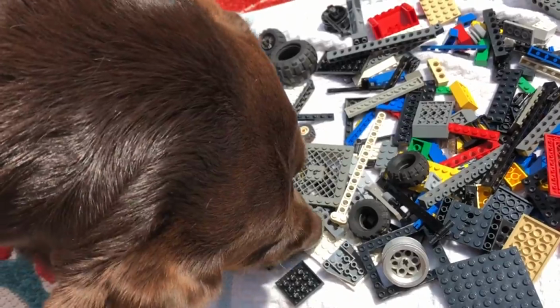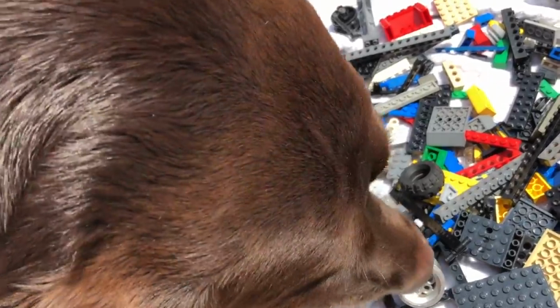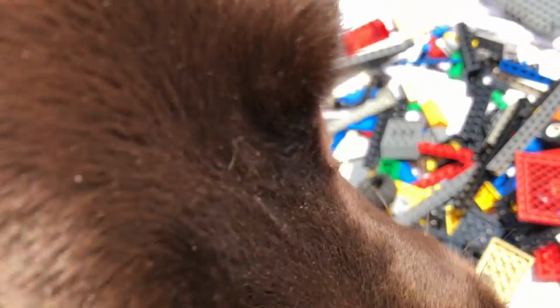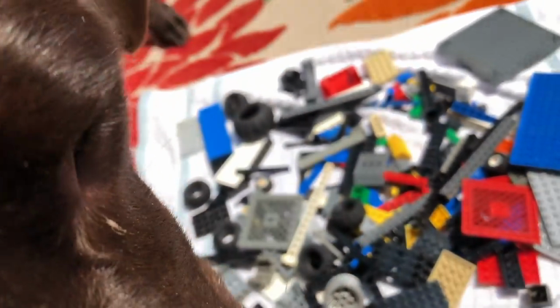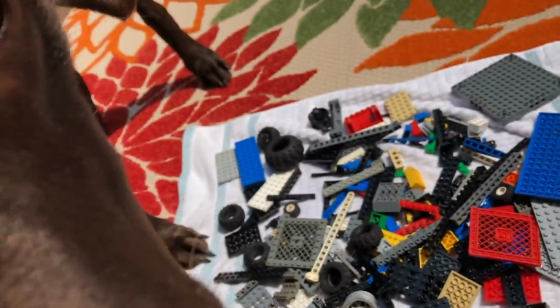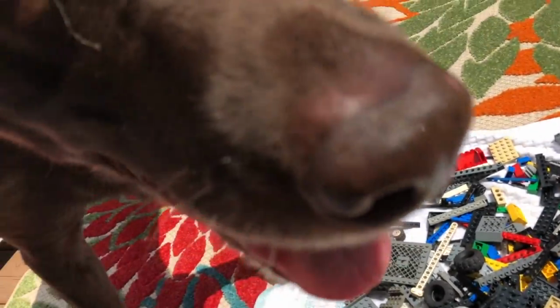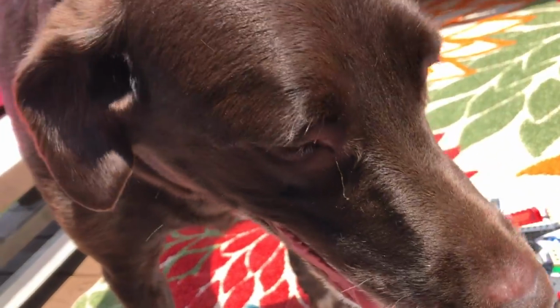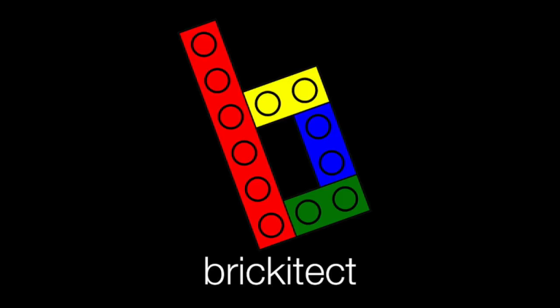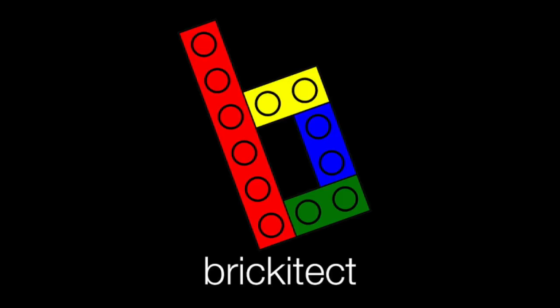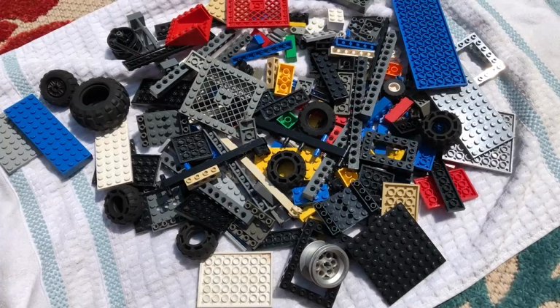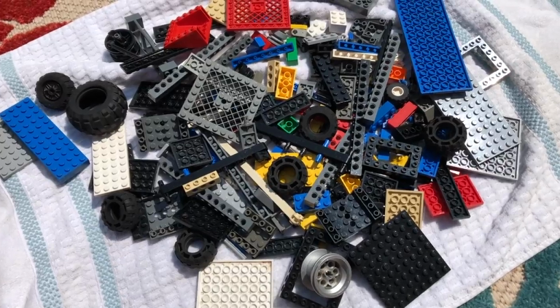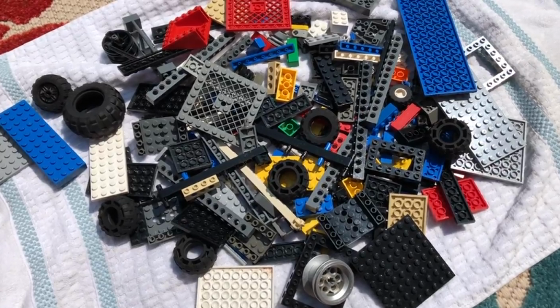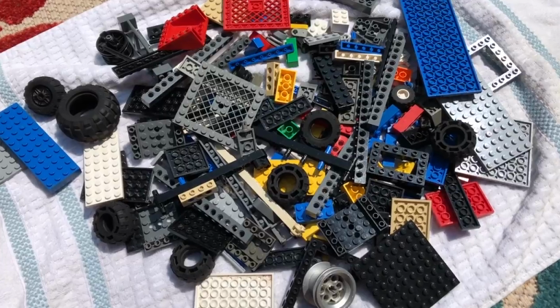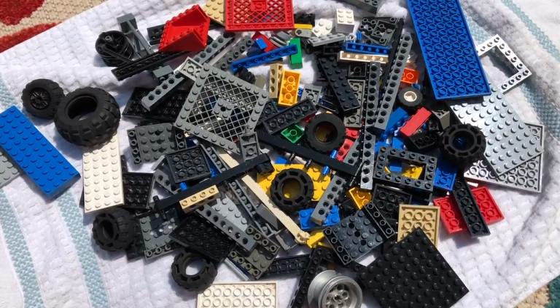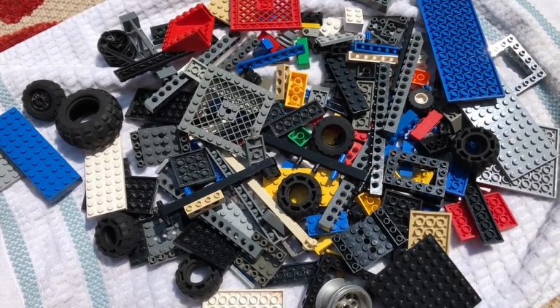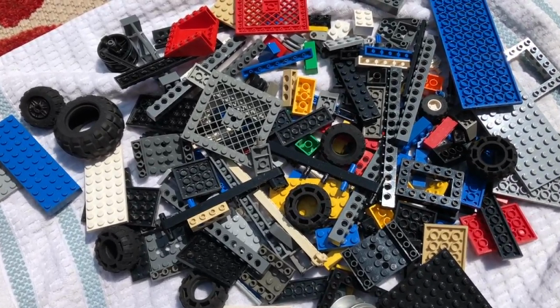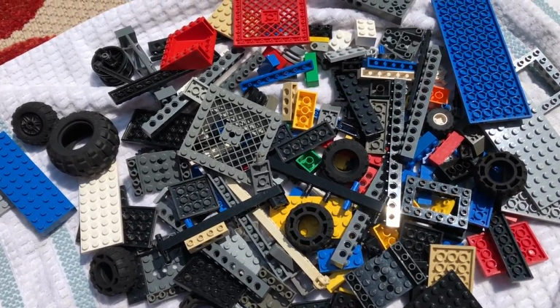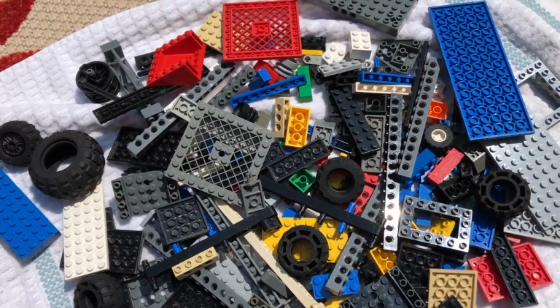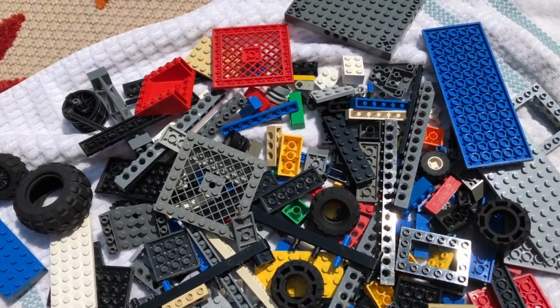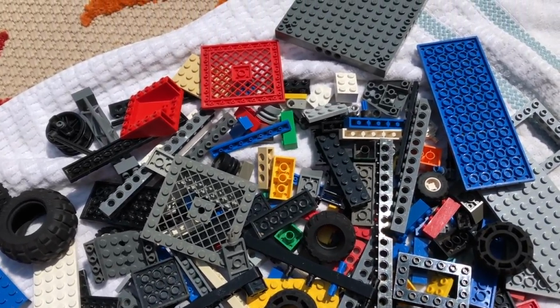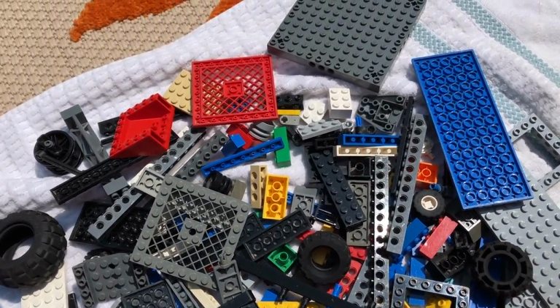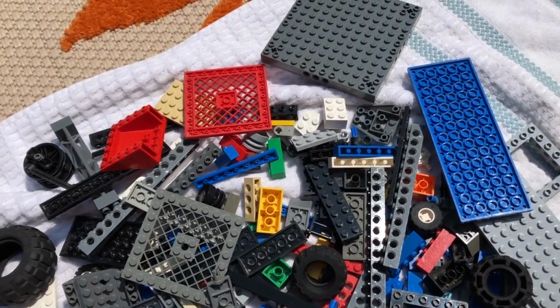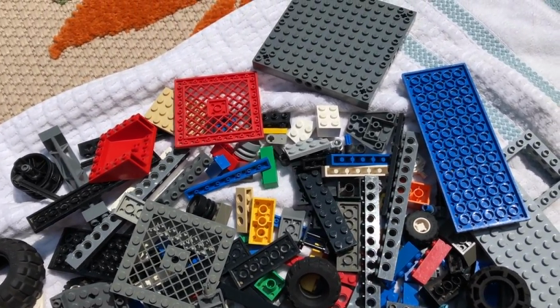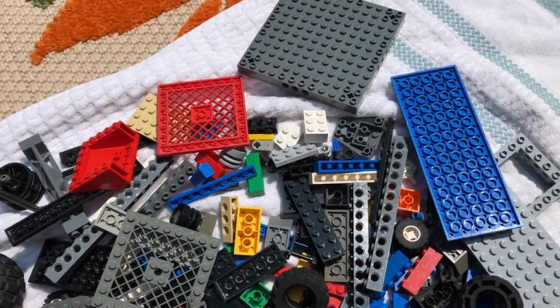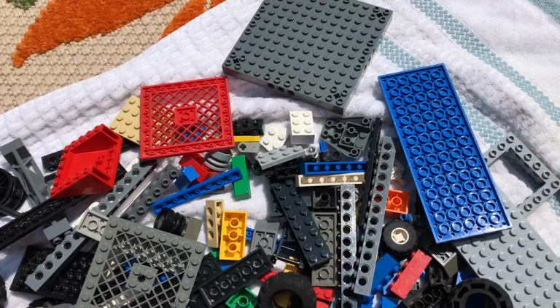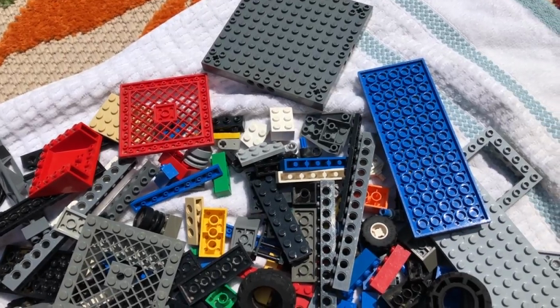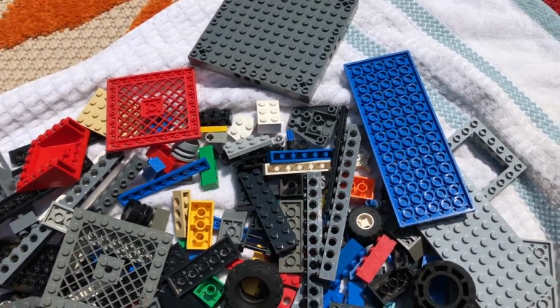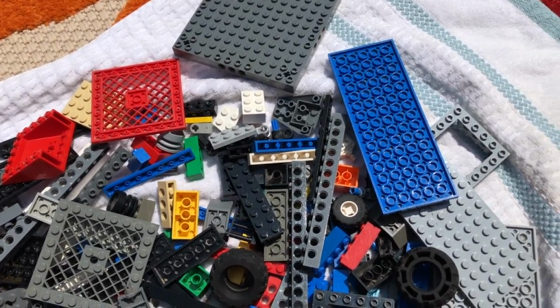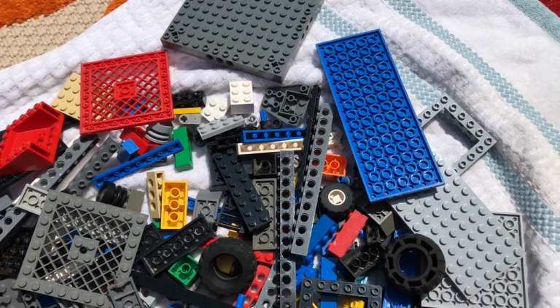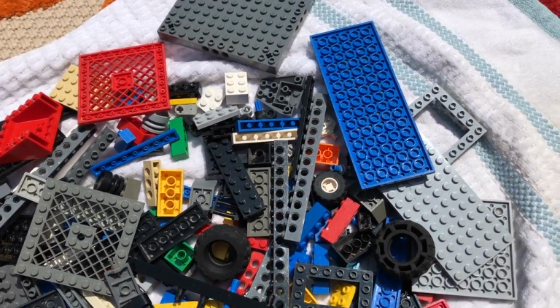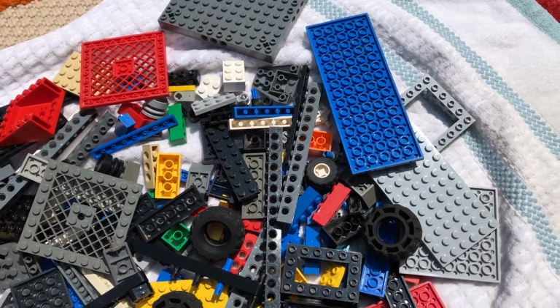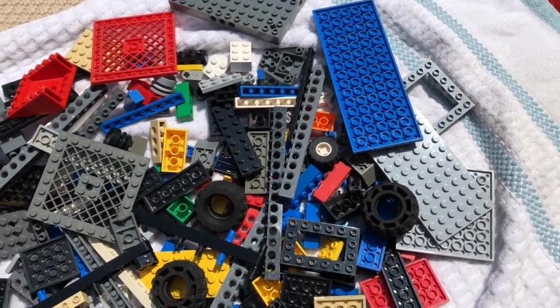Does anyone know if Chocolate Lab knows how to clean Lego pieces? Hey guys, I need the help of any Lego cleaning experts out there. What you're looking at here are all of the pieces that were extremely filthy that came out of my $200 Lego yard sale haul.